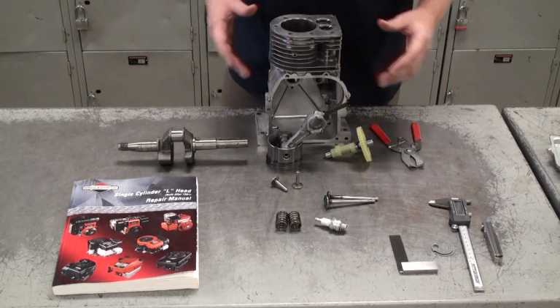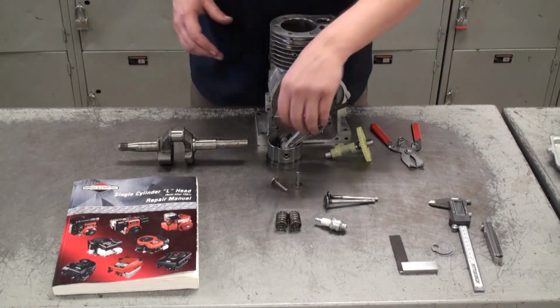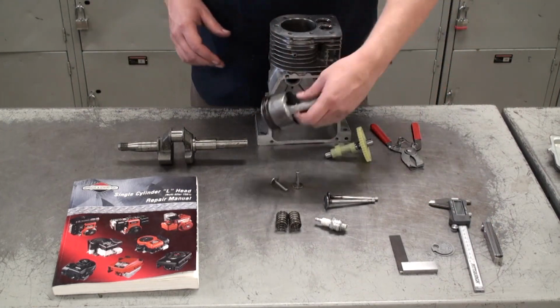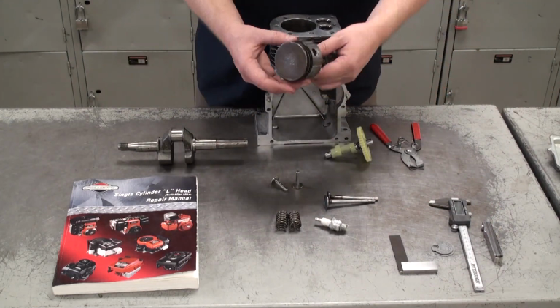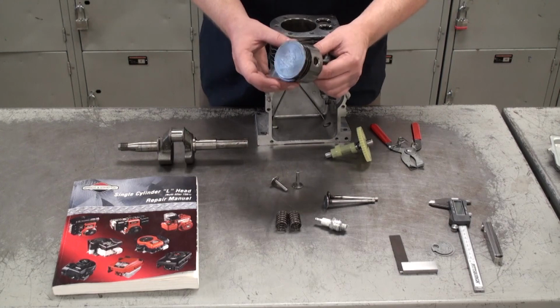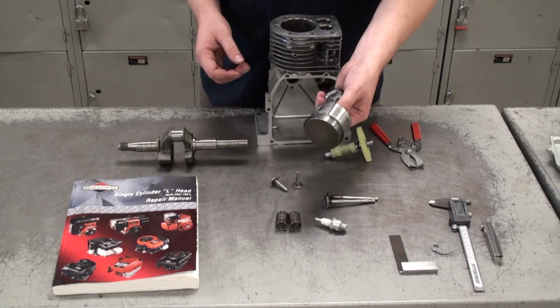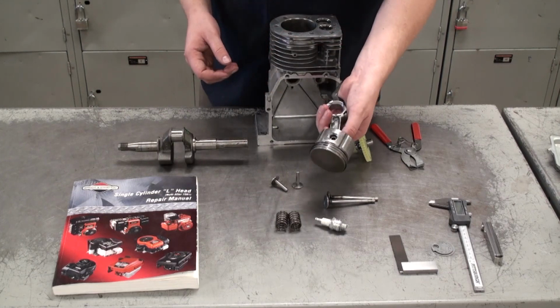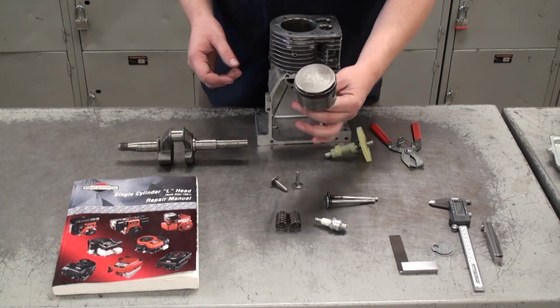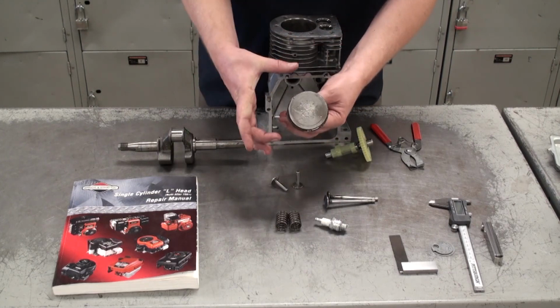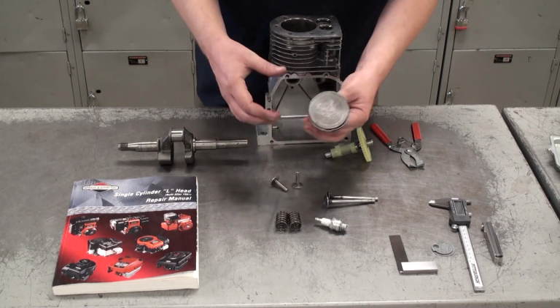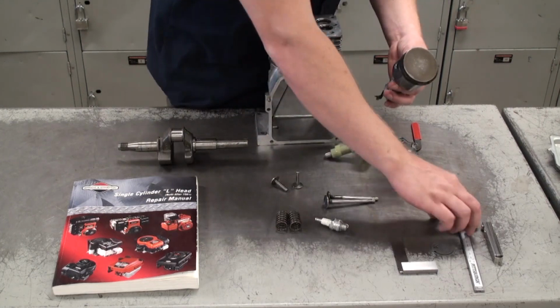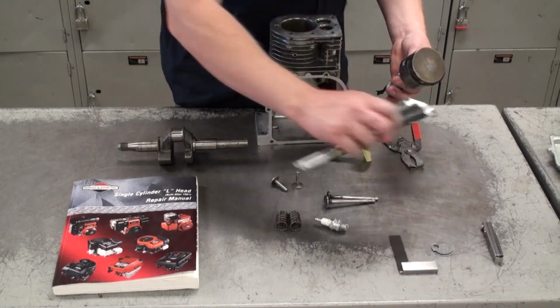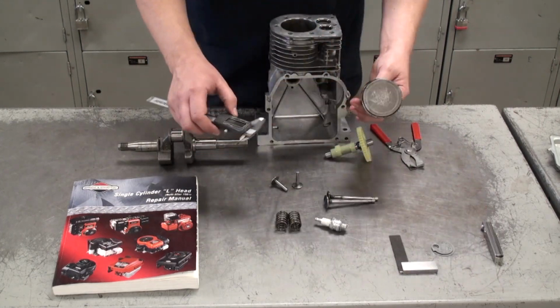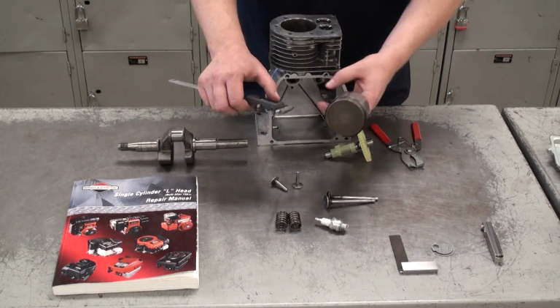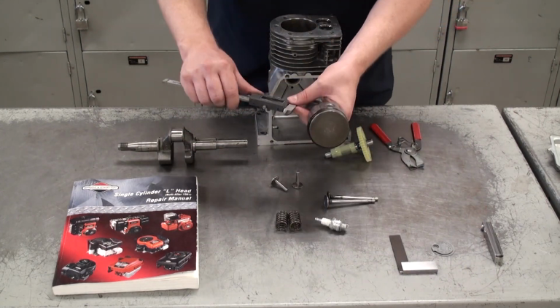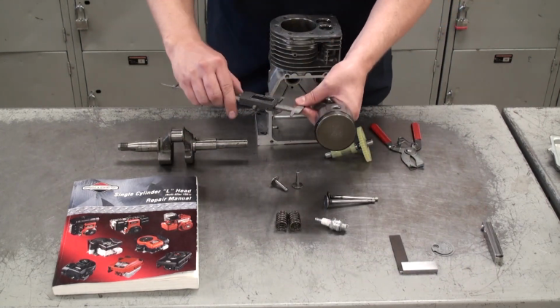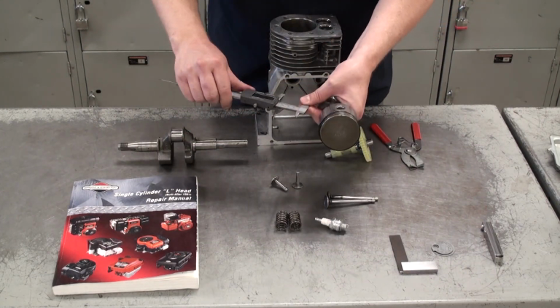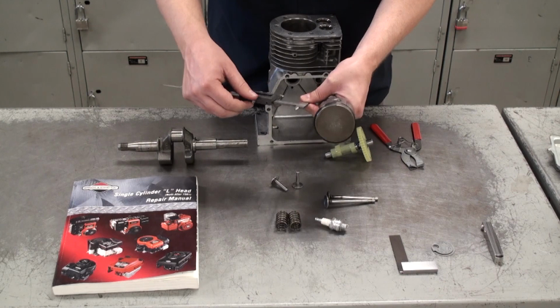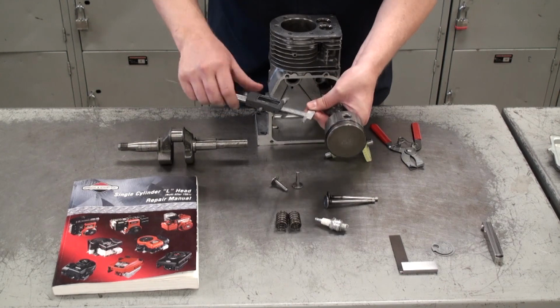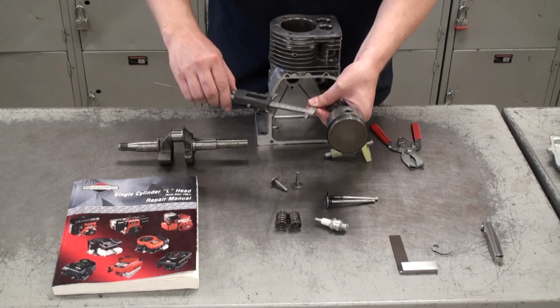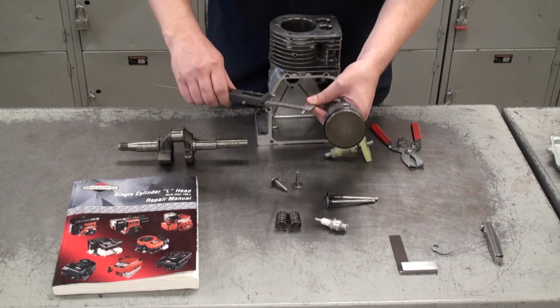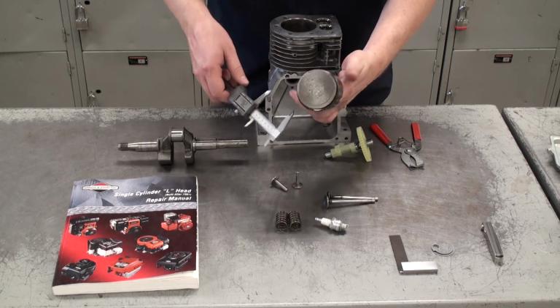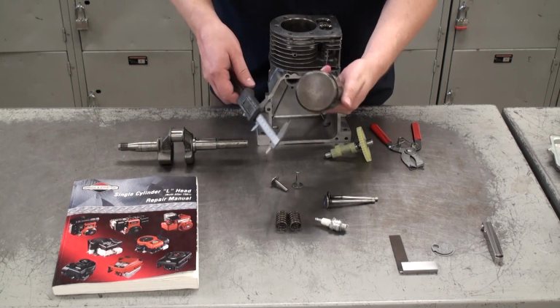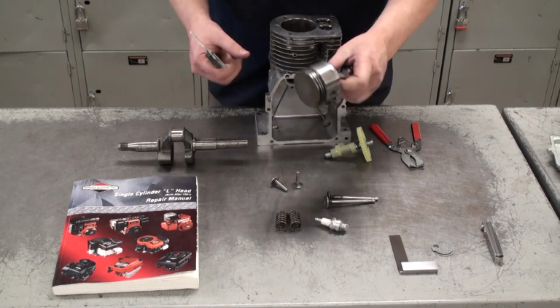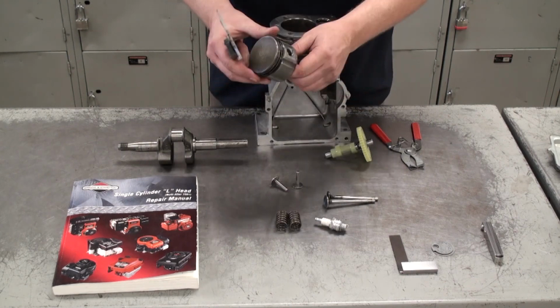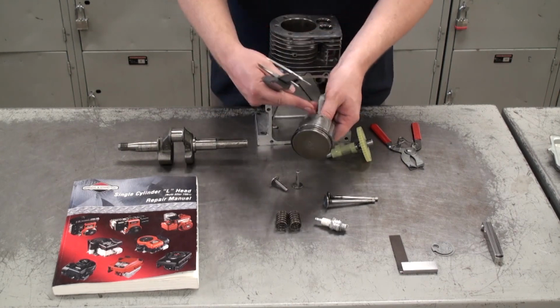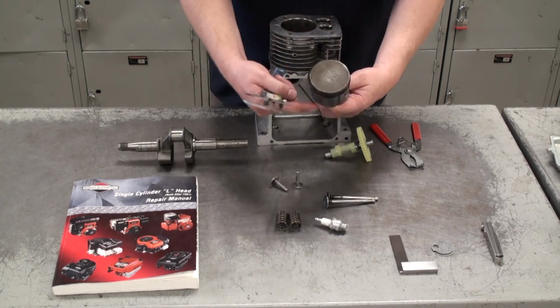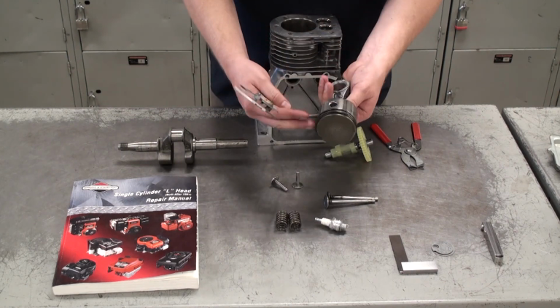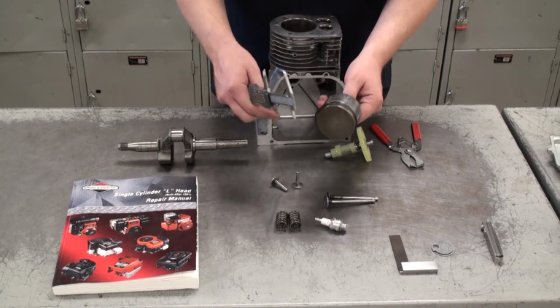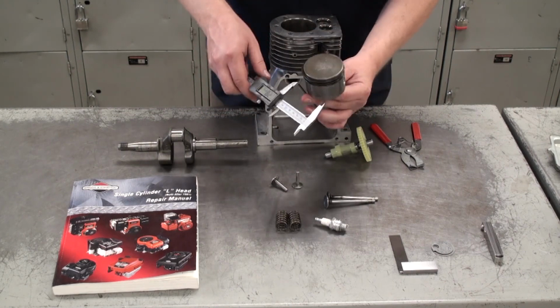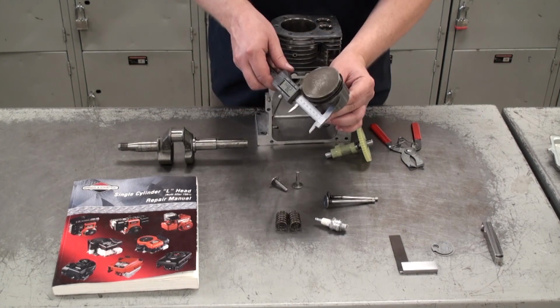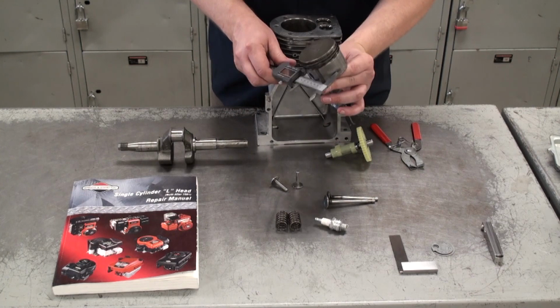Another important measurement to take is the piston diameter. Use the digital vernier caliper again, and take this measurement in two directions — both perpendicular and parallel to the piston pin.